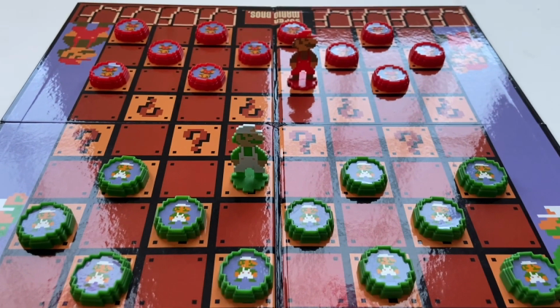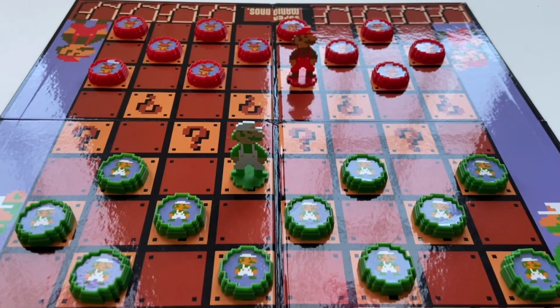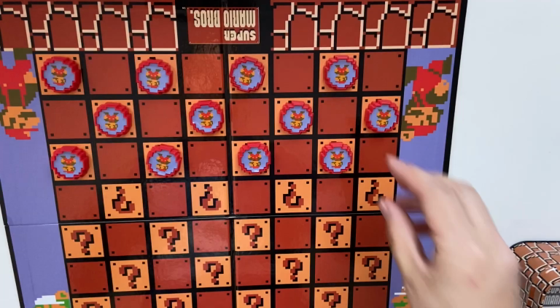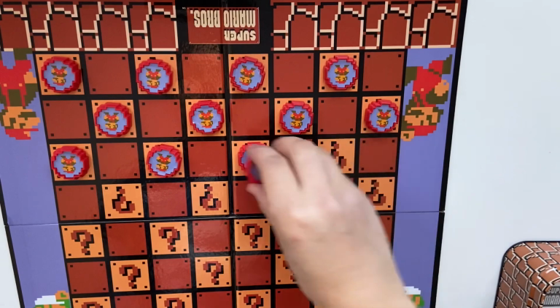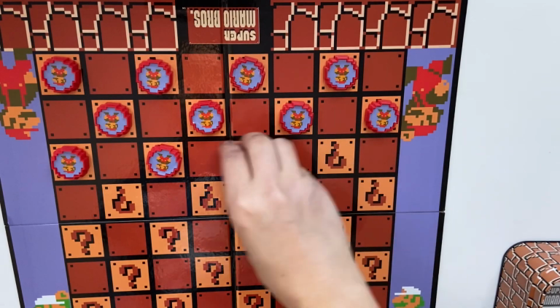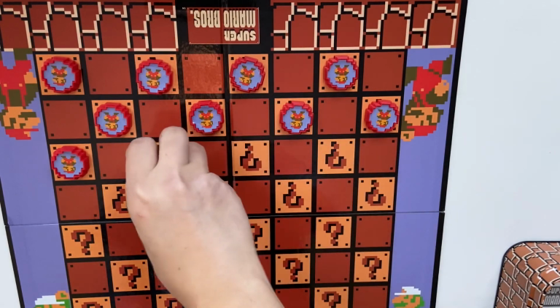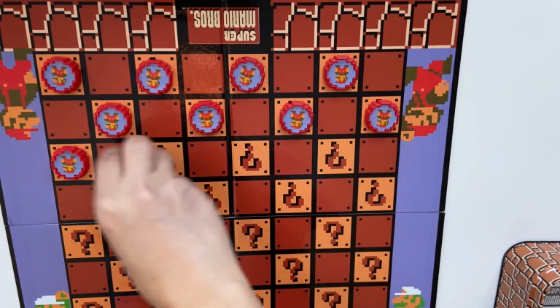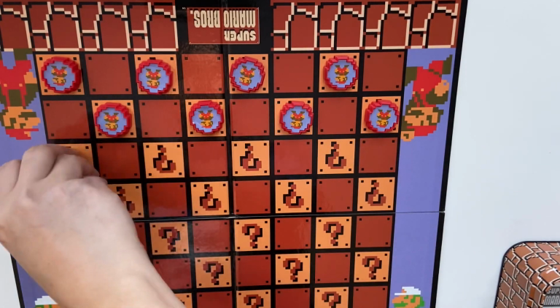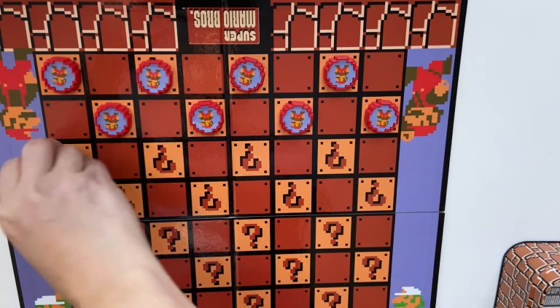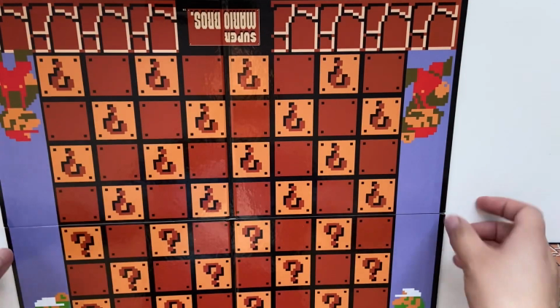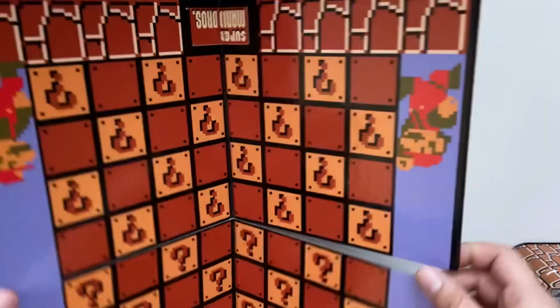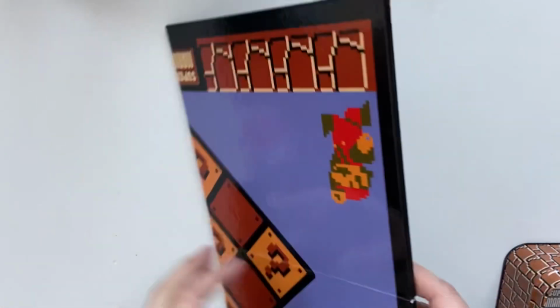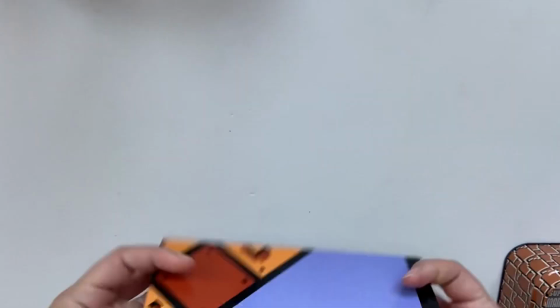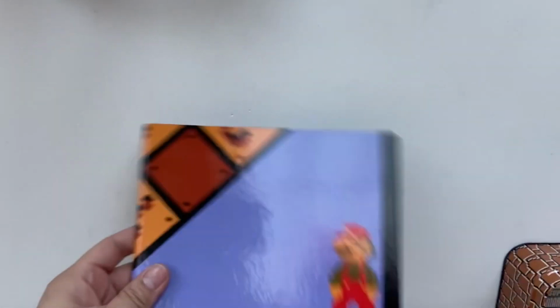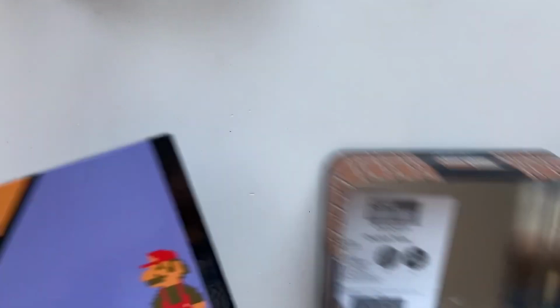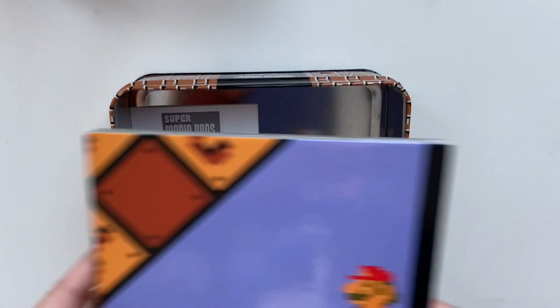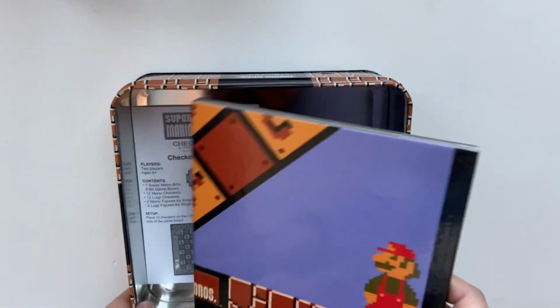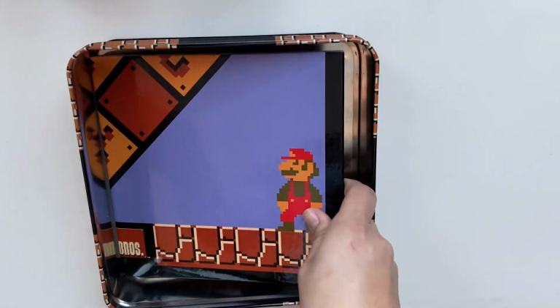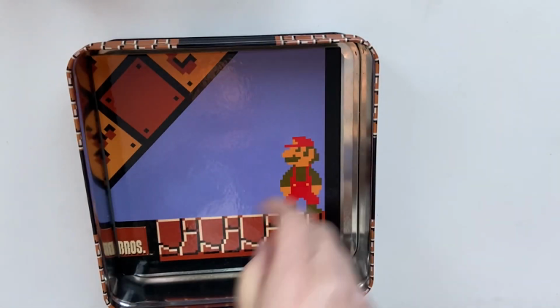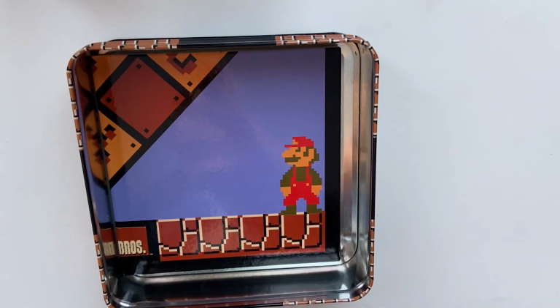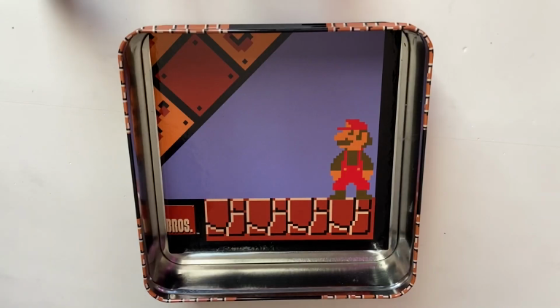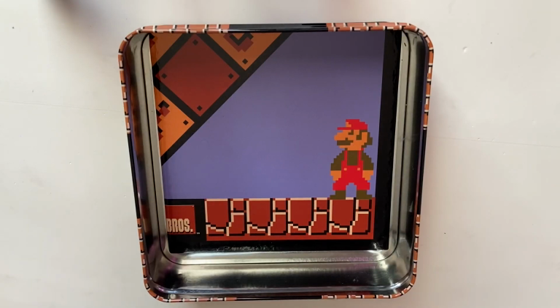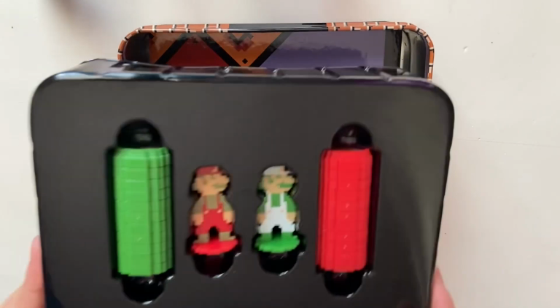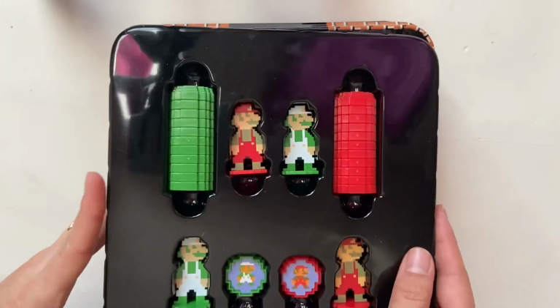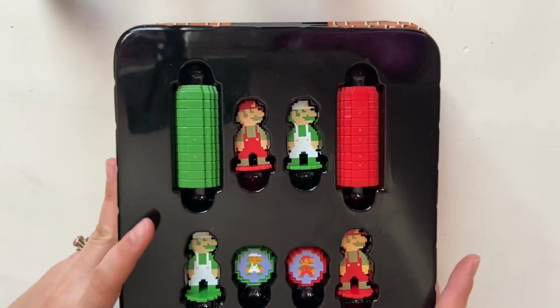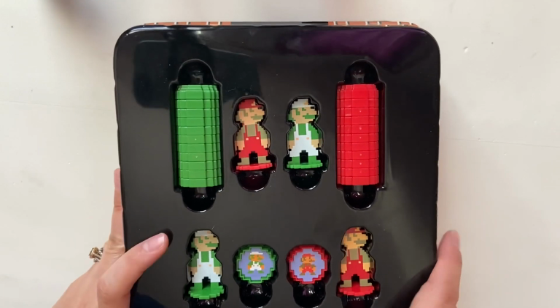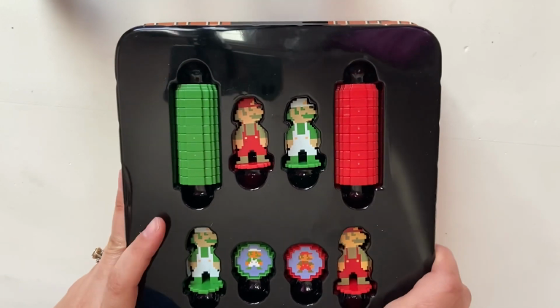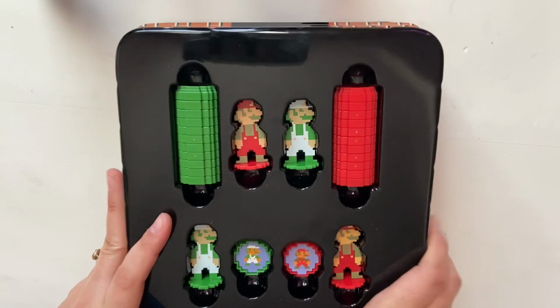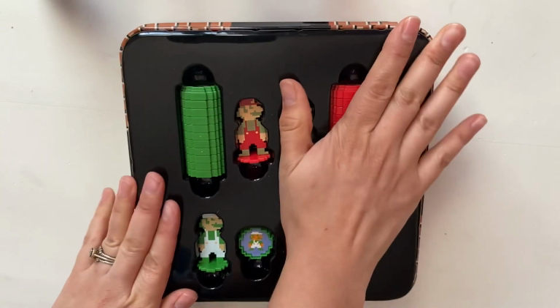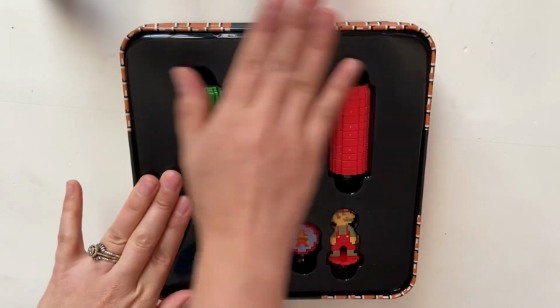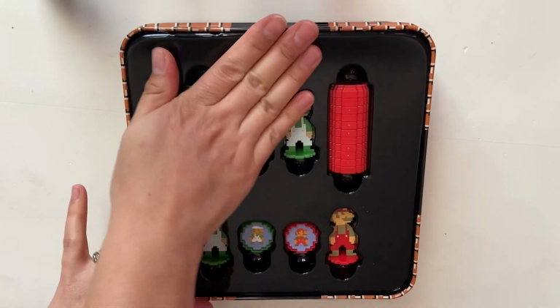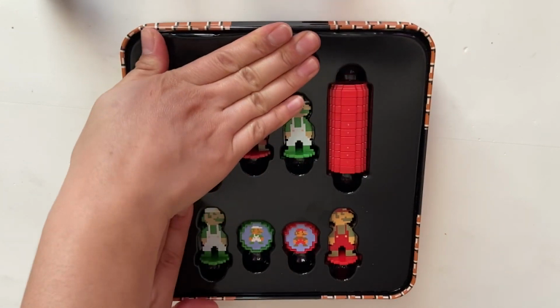So what do you guys think? What's your favorite board game to play? And do you have any limited edition ones? Let me know in the comments below. Thank you guys so much for watching, and of course until next time.